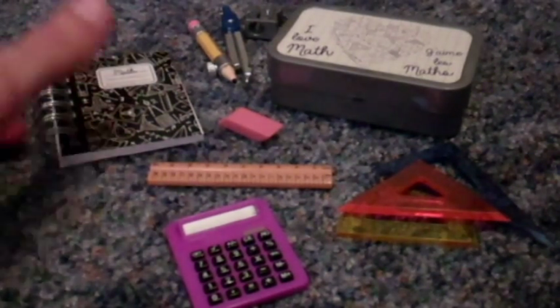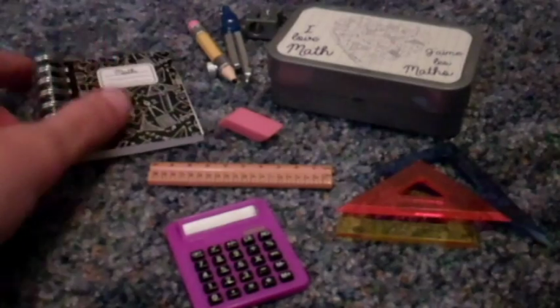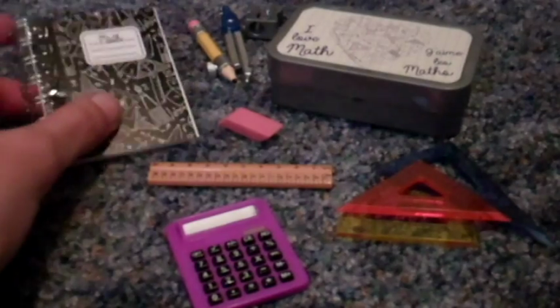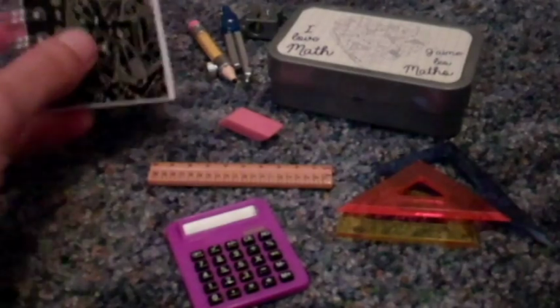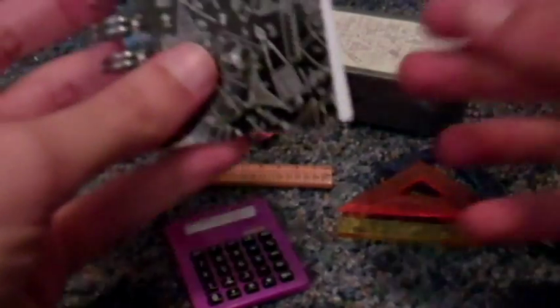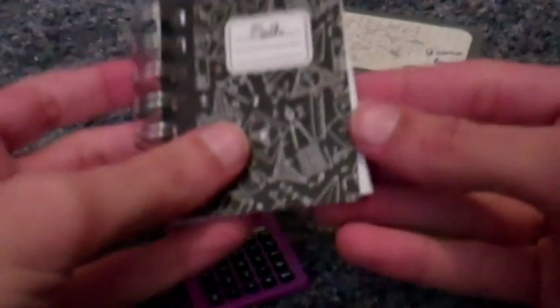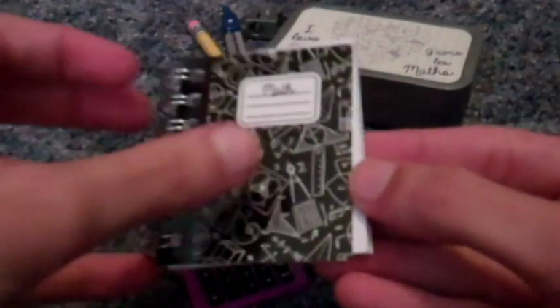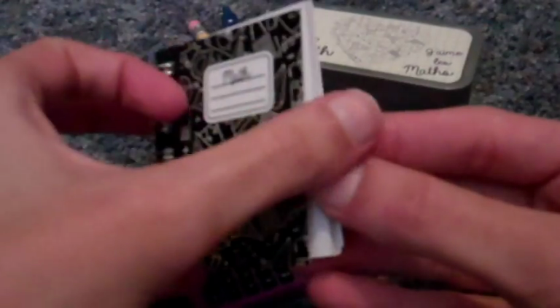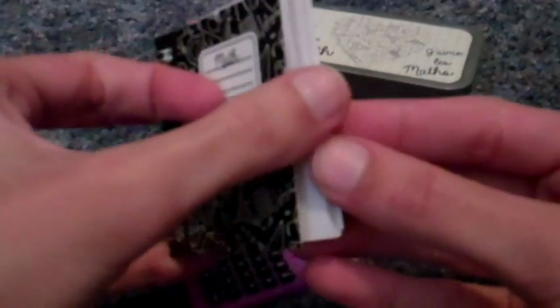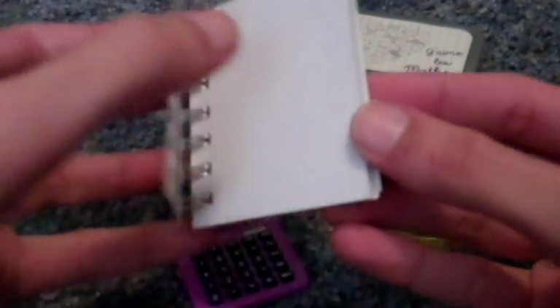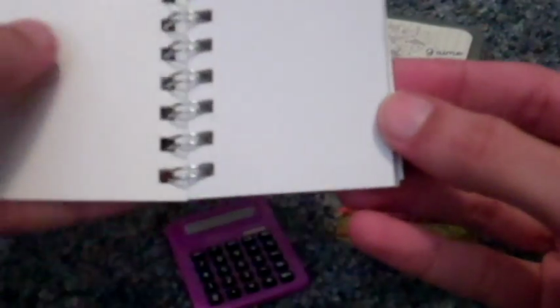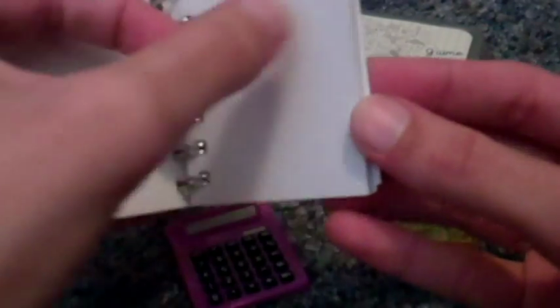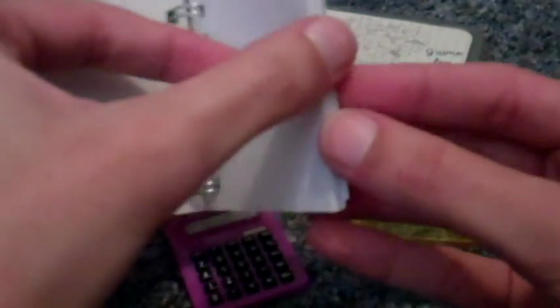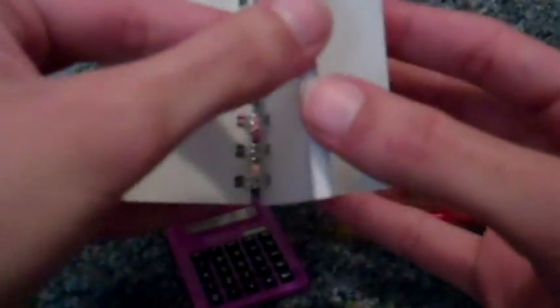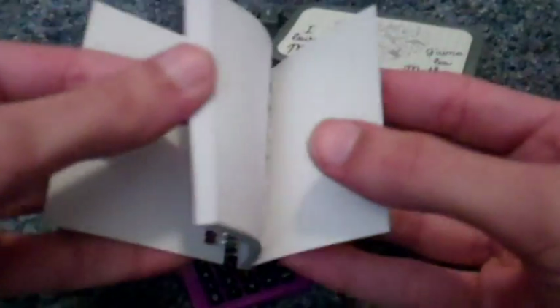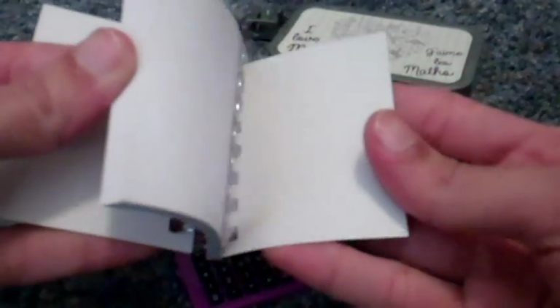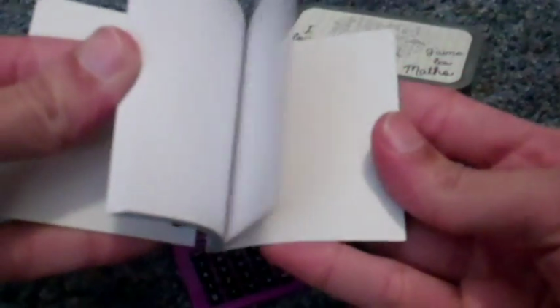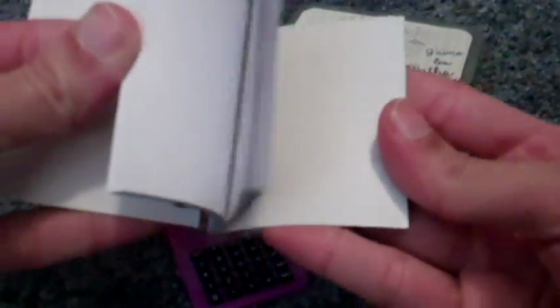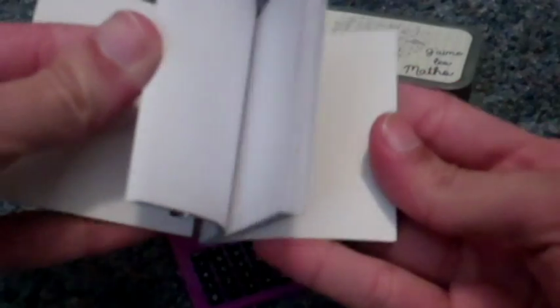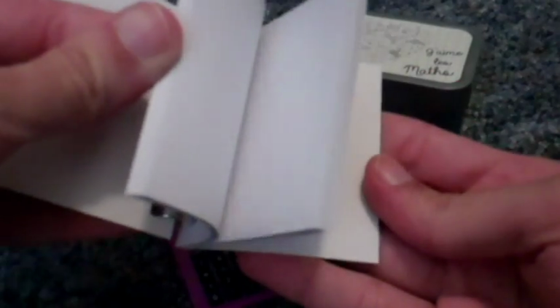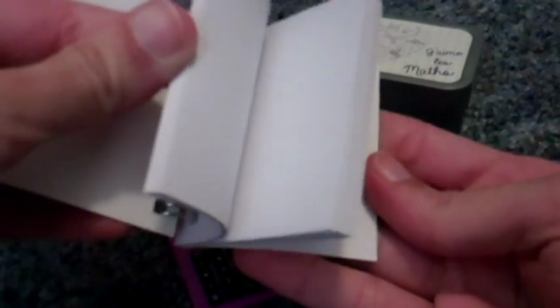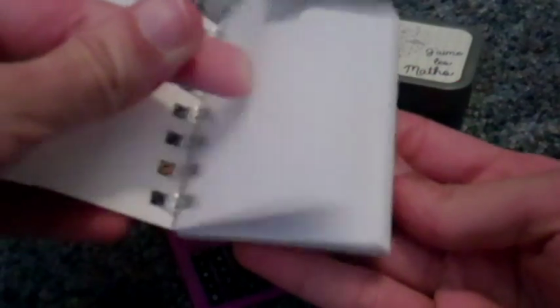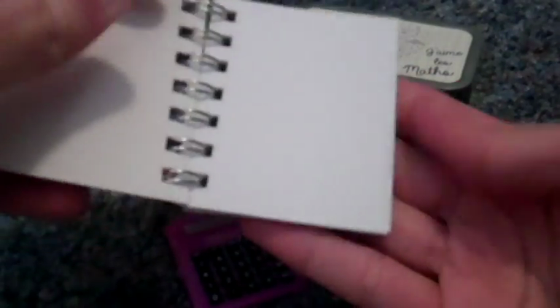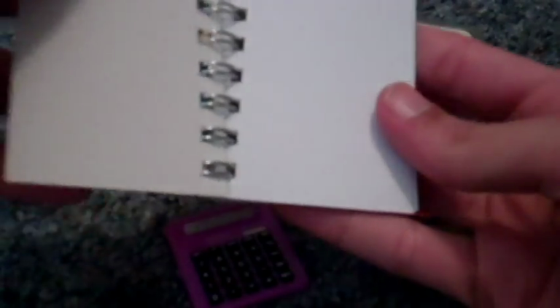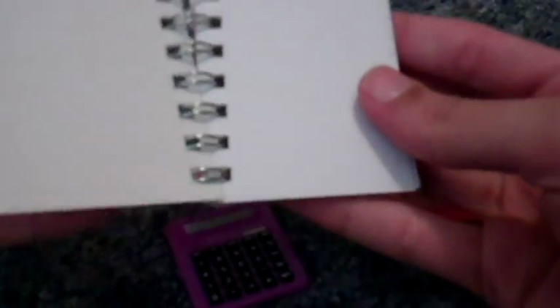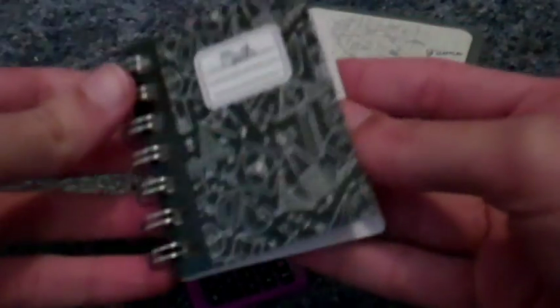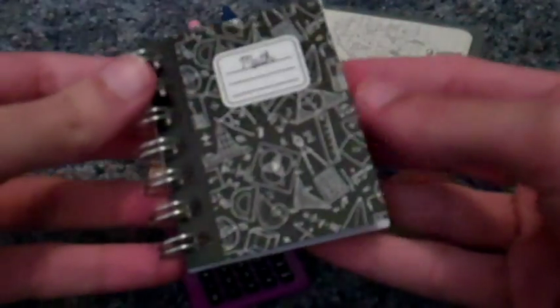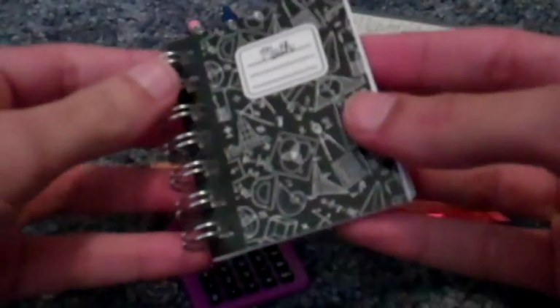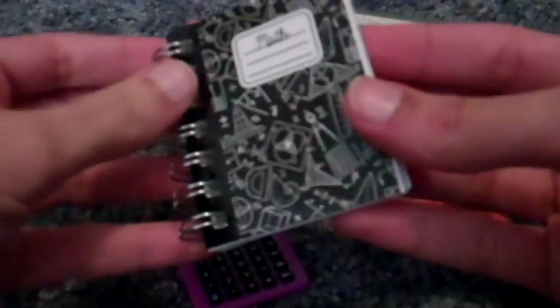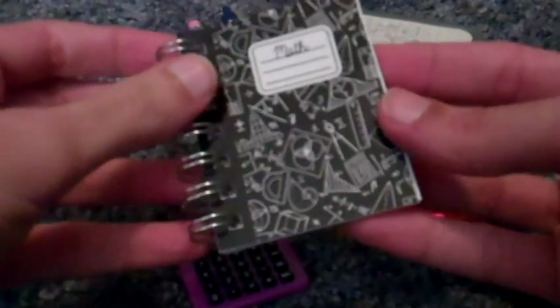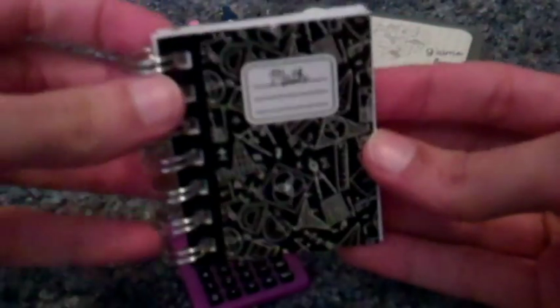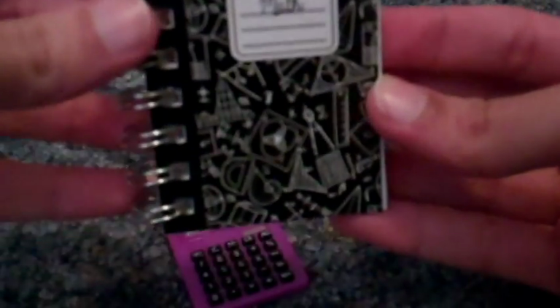It comes with a math notebook. All the pages inside are empty, but you can write your own math problems in it, or whatever you like.